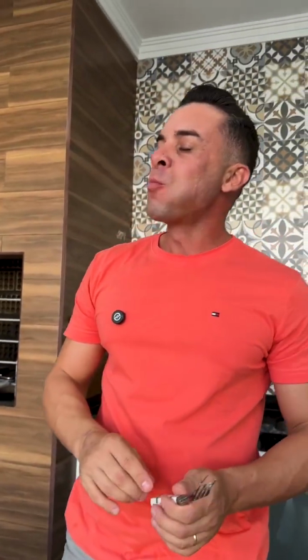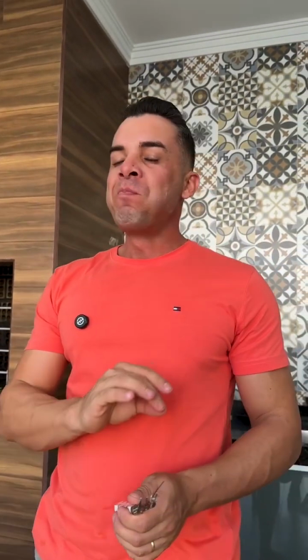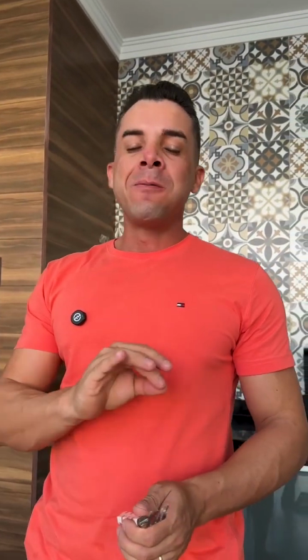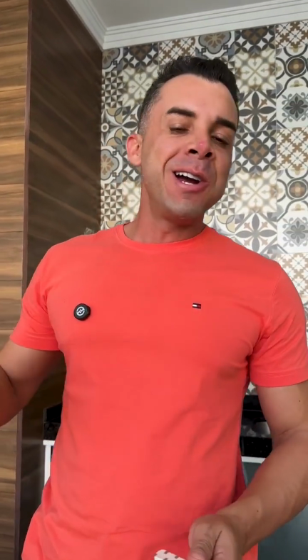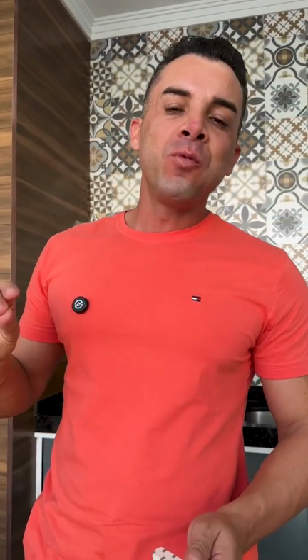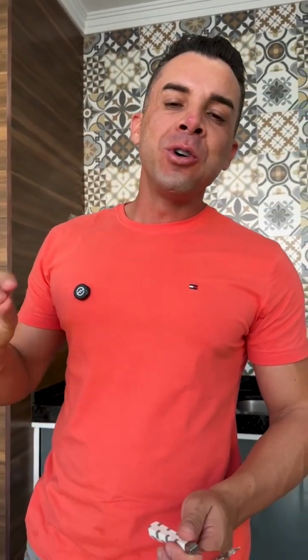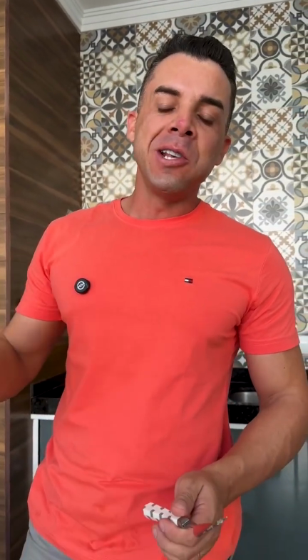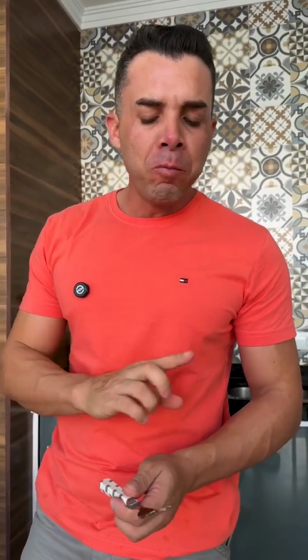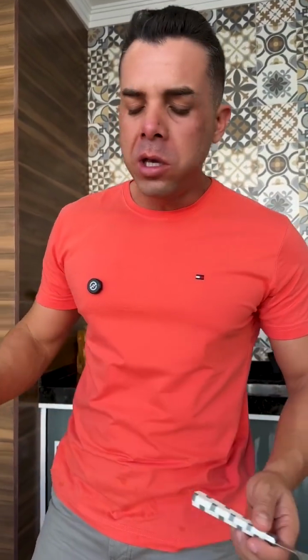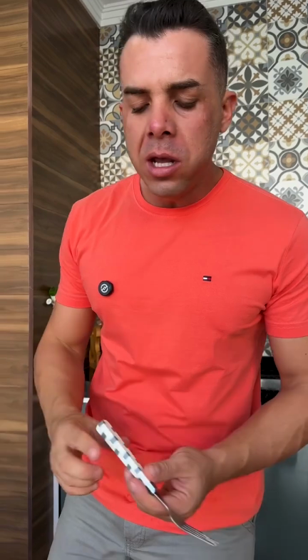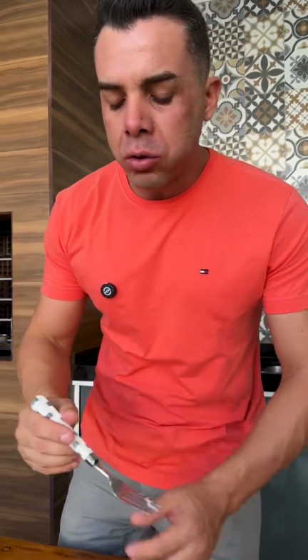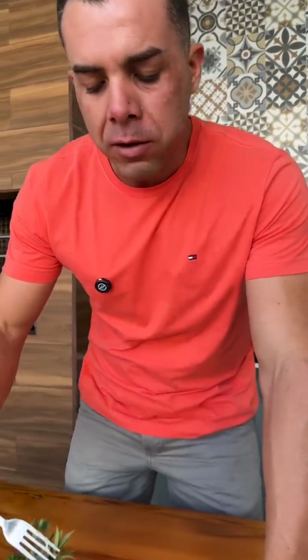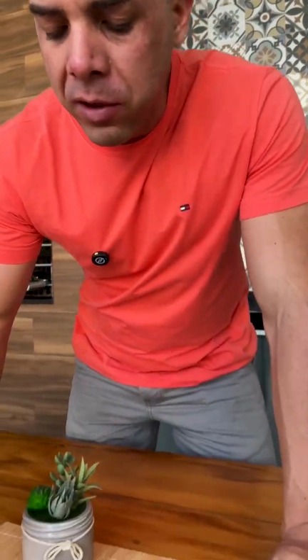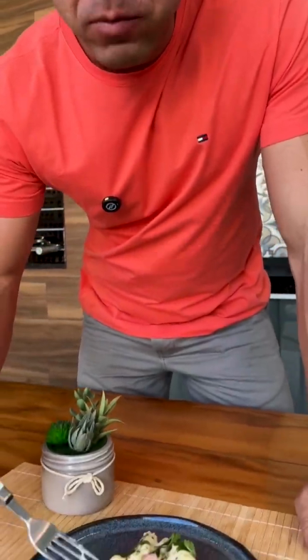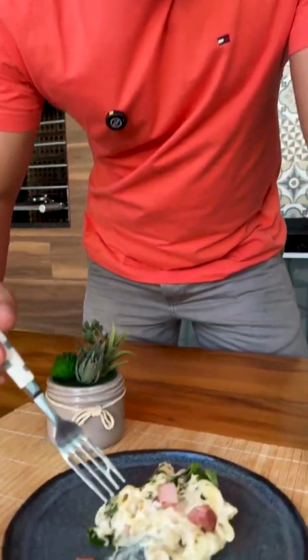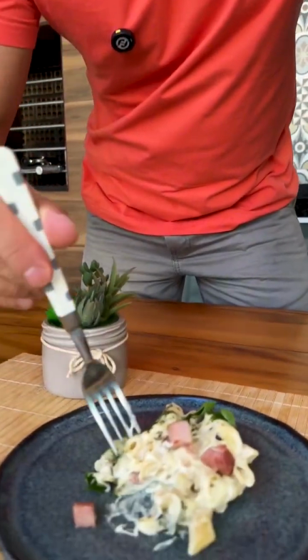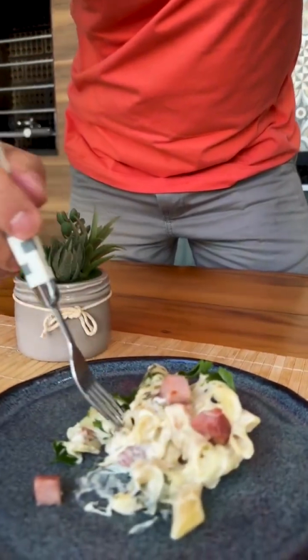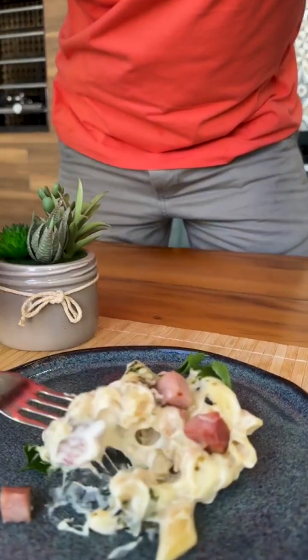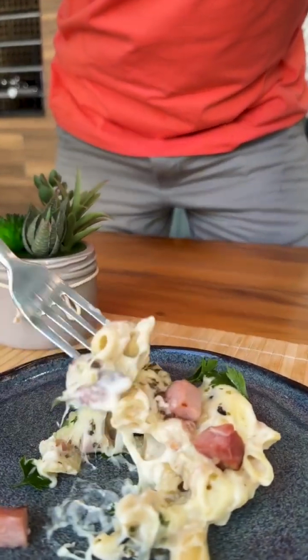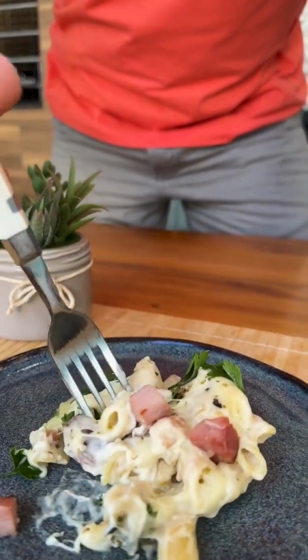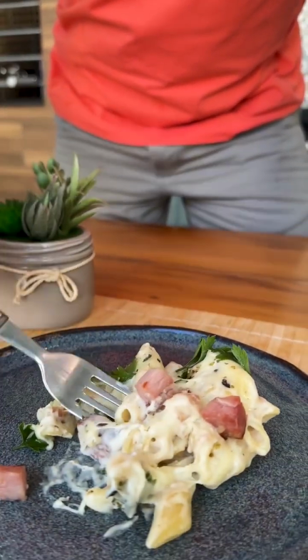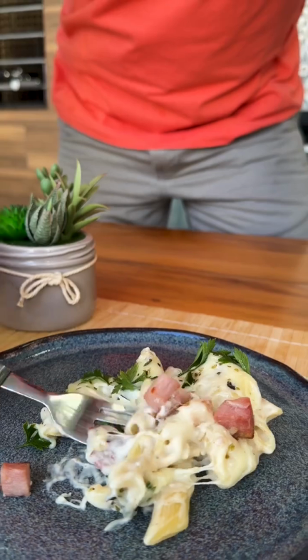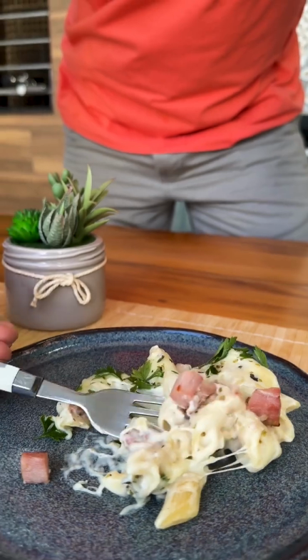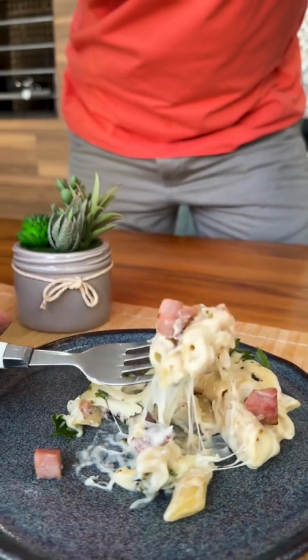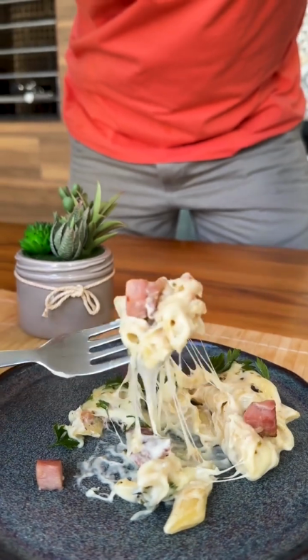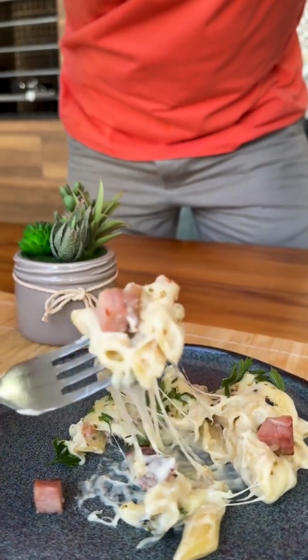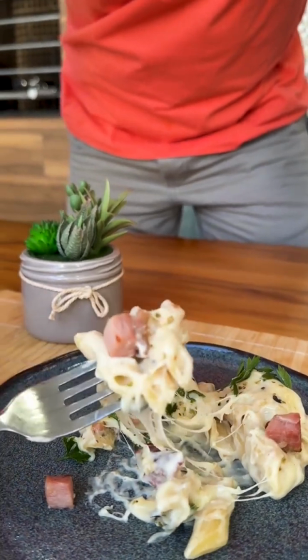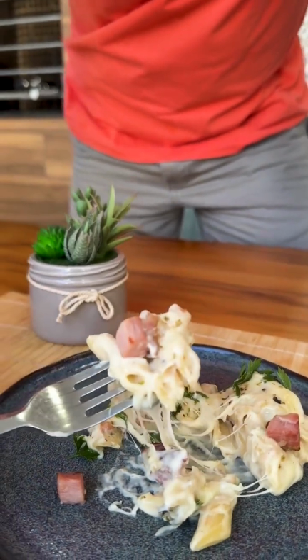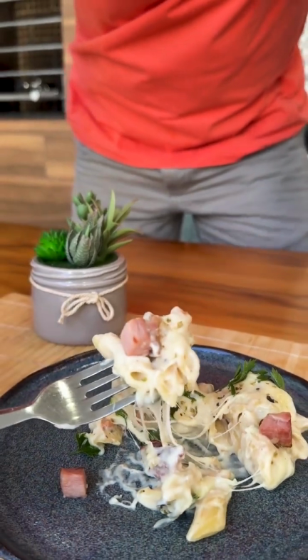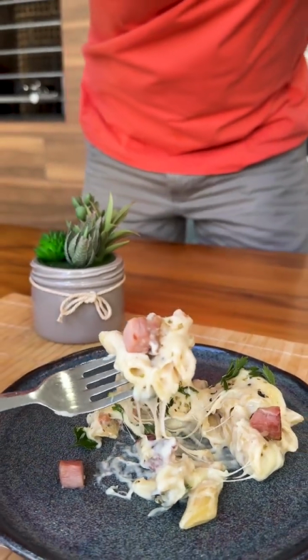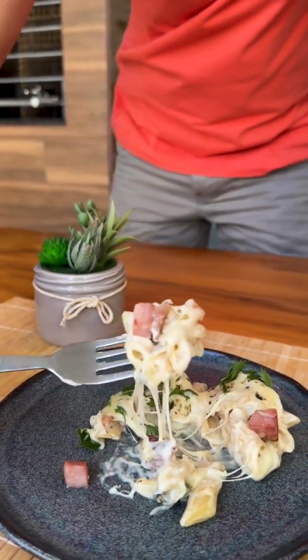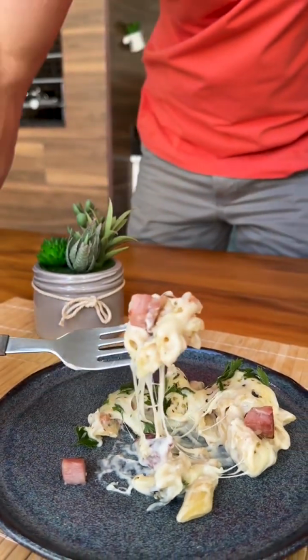How delicious! This pasta was very tasty. It's the perfect combination of ingredients. Do it at your home and everyone will be delighted.